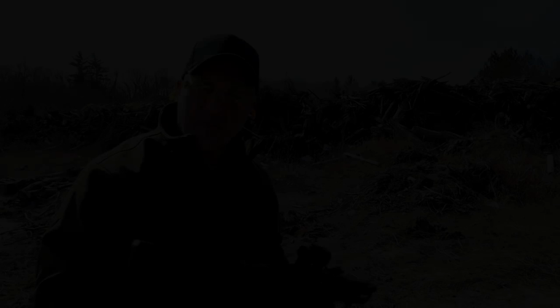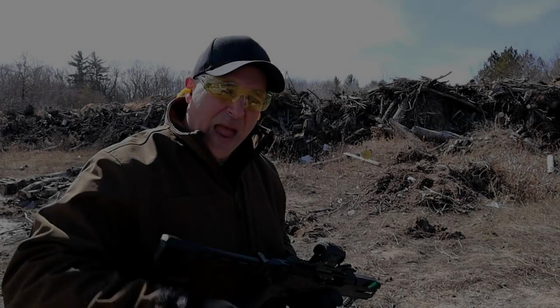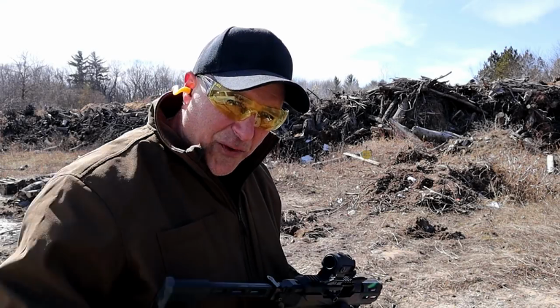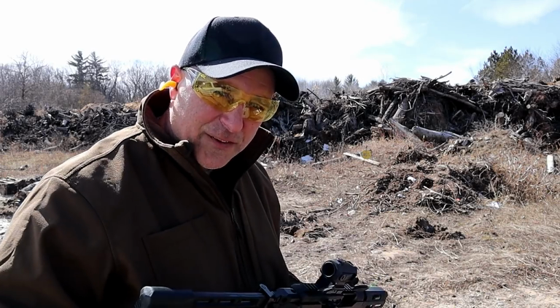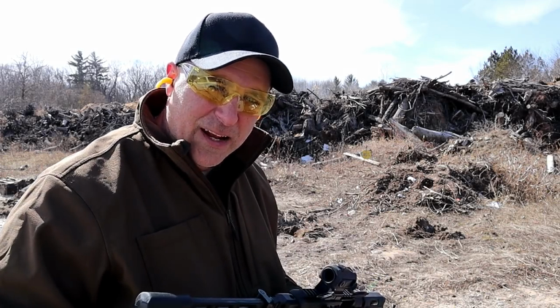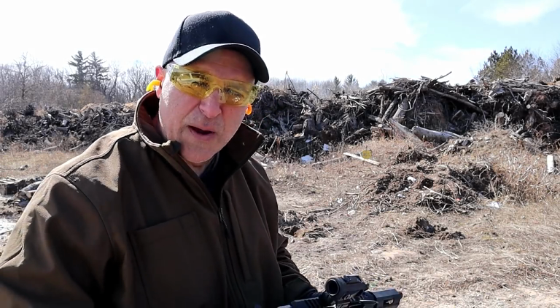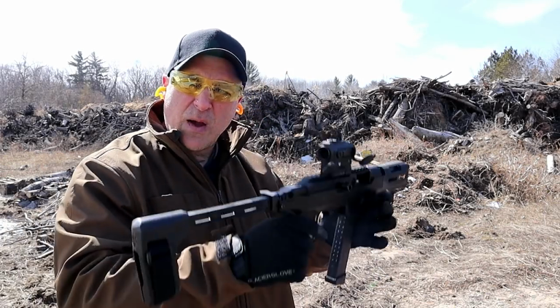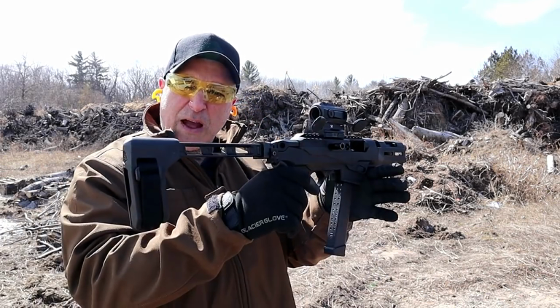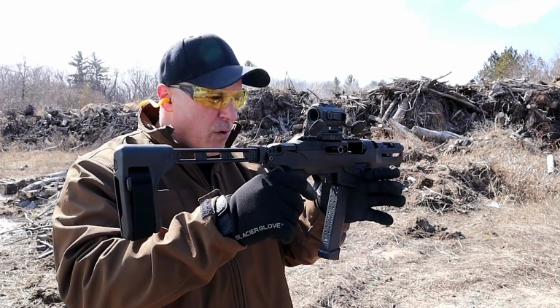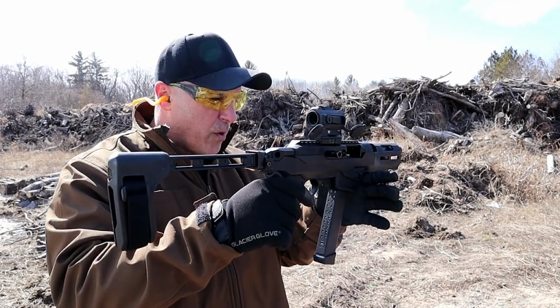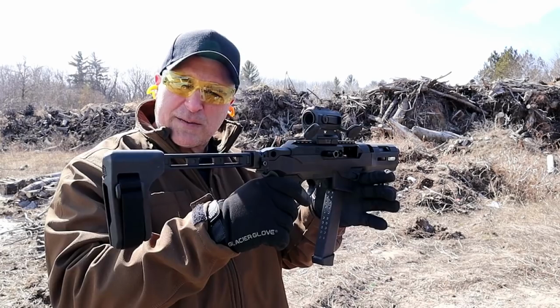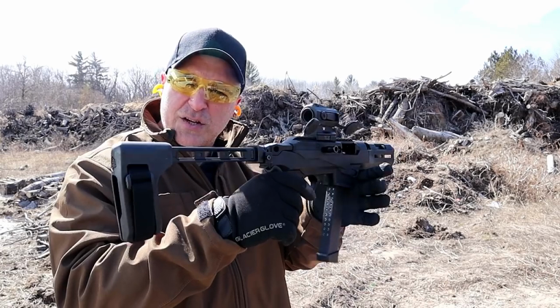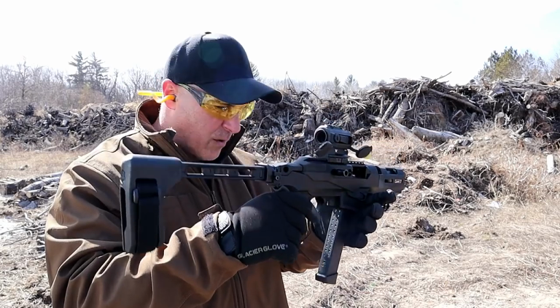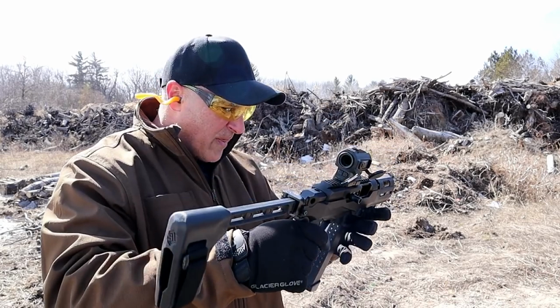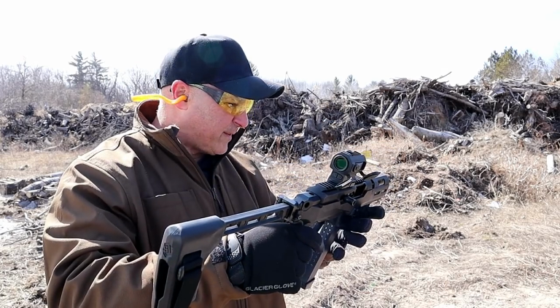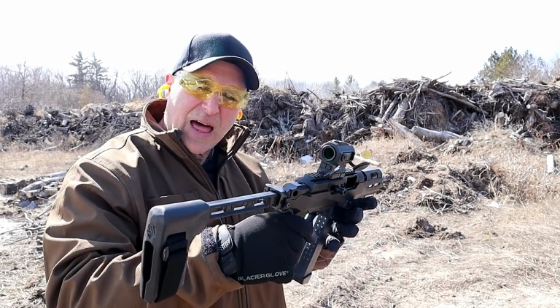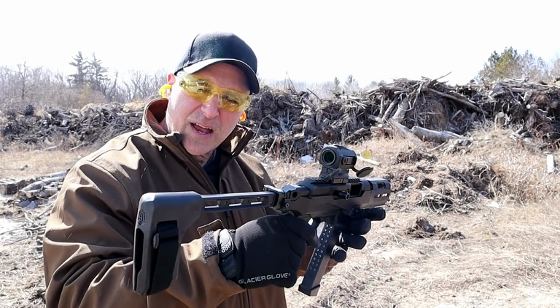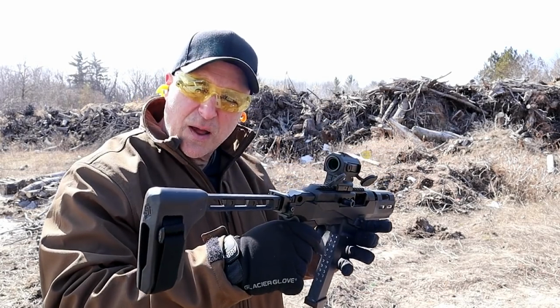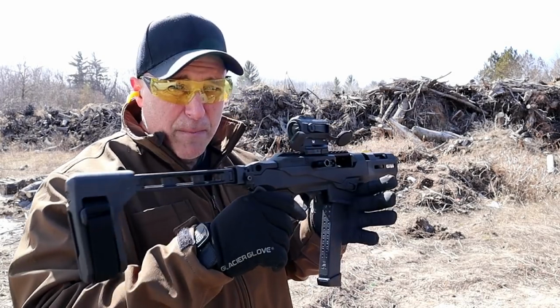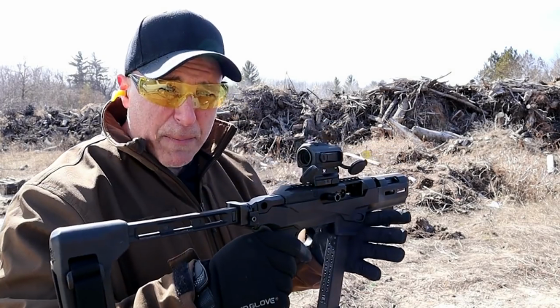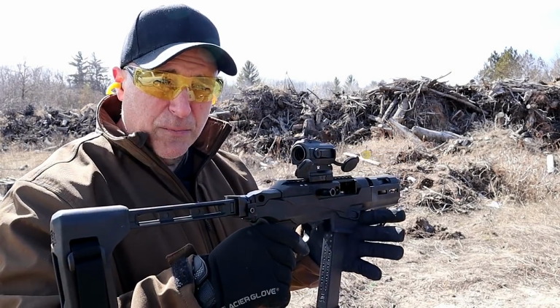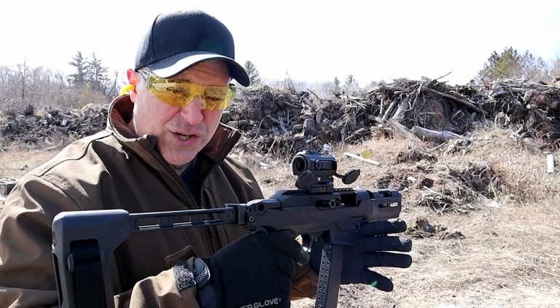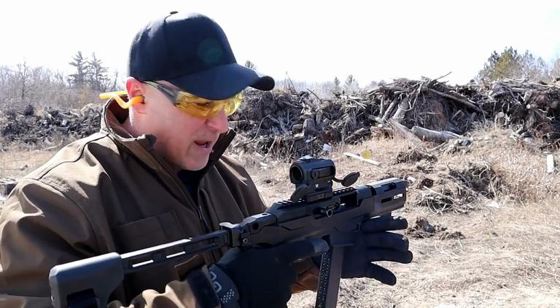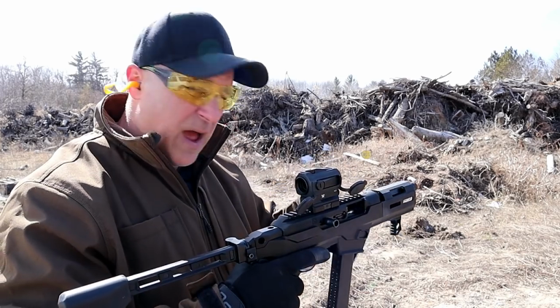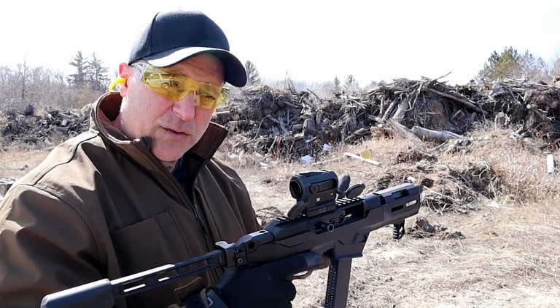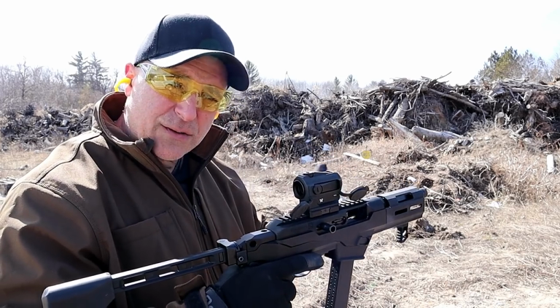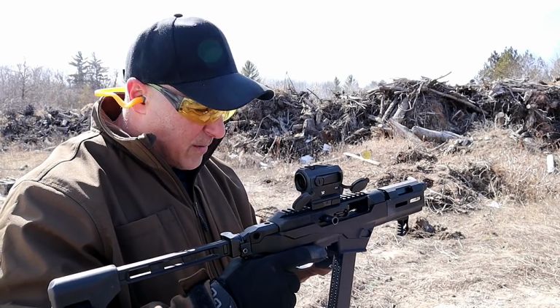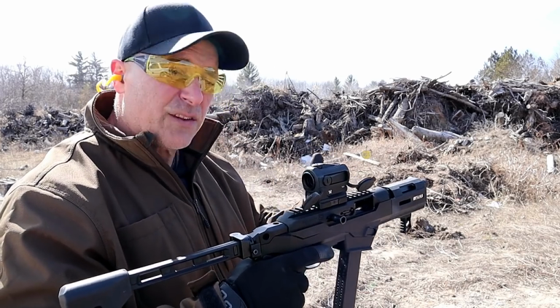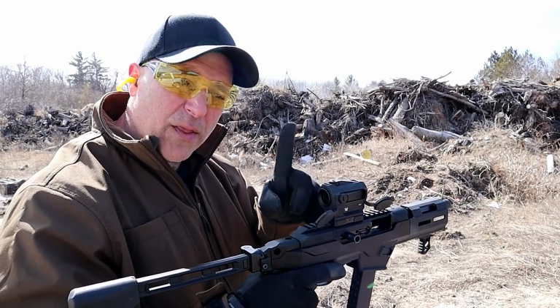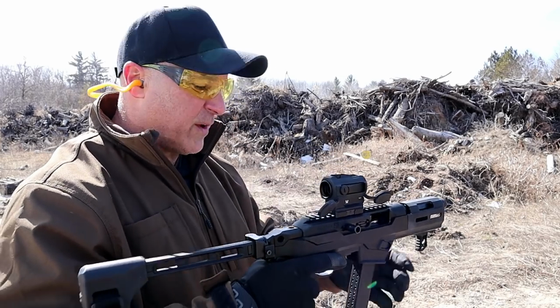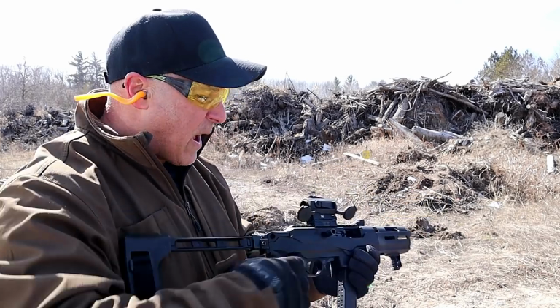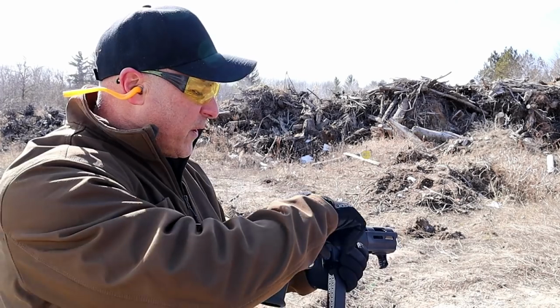Hey there friends, thanks for checking in at the range. We've got the new Ruger PC Charger. This has gained a lot of attention, but many people had some questions, and I'm going to answer at least one of those right now with this video.